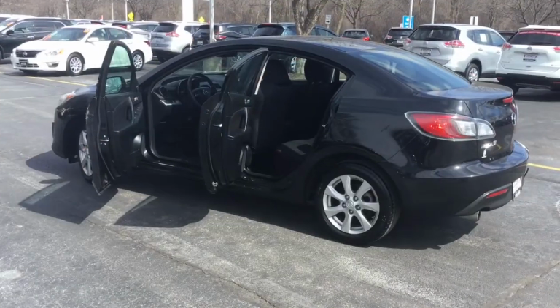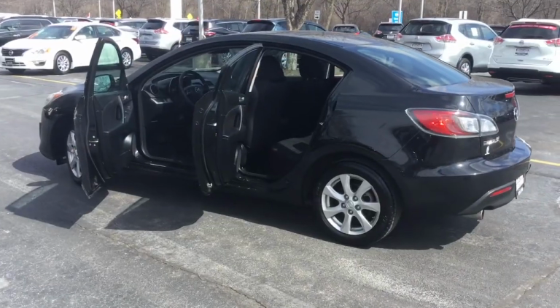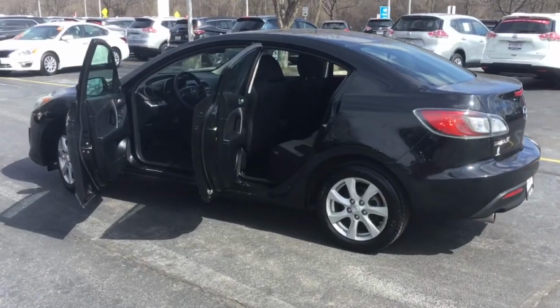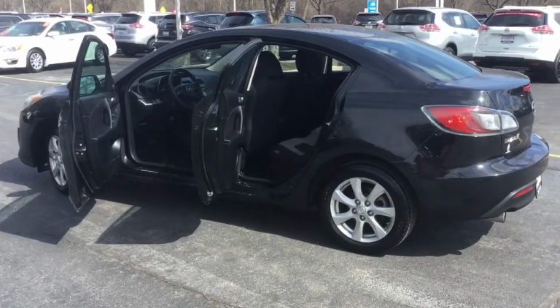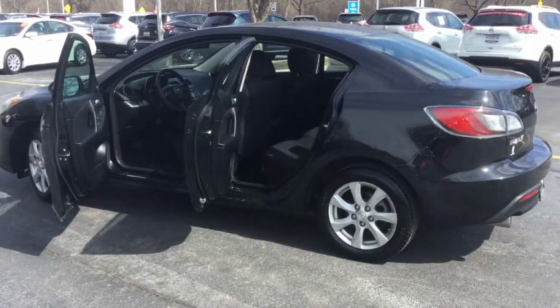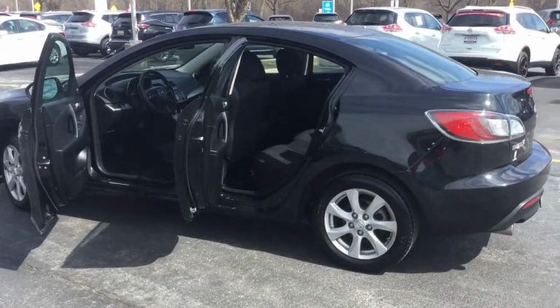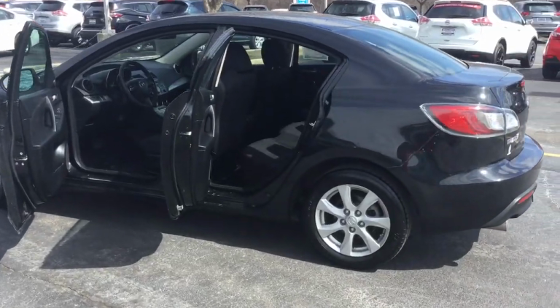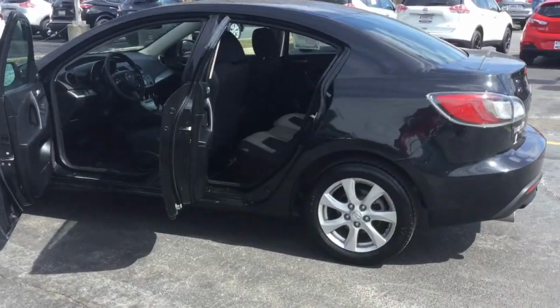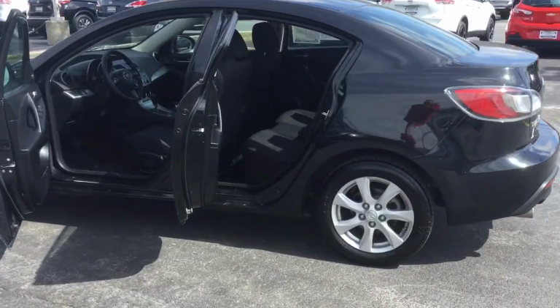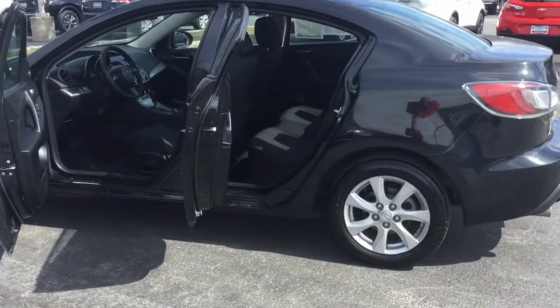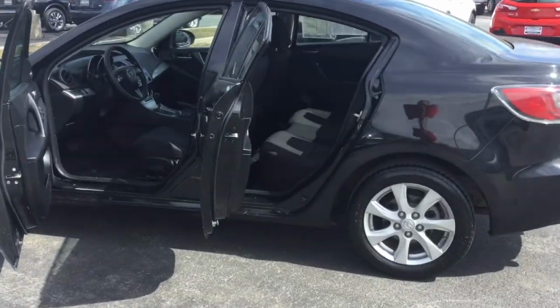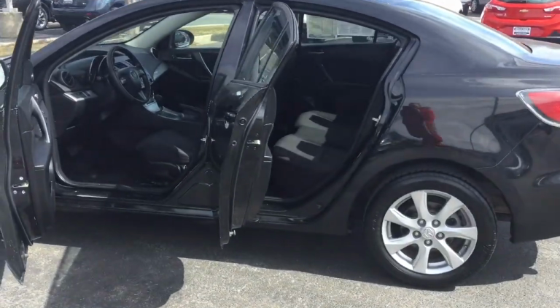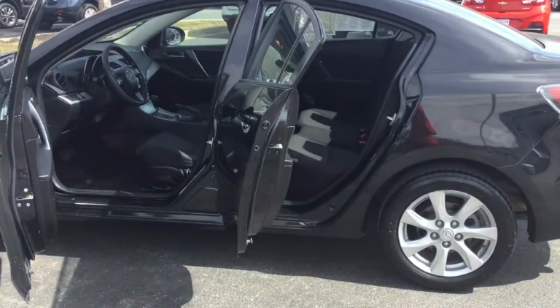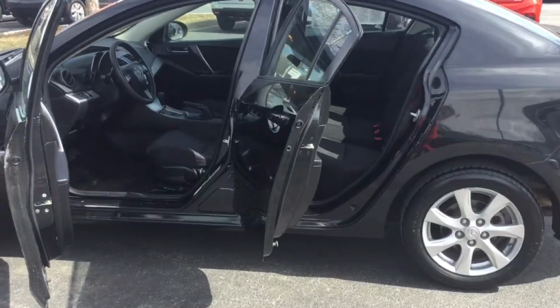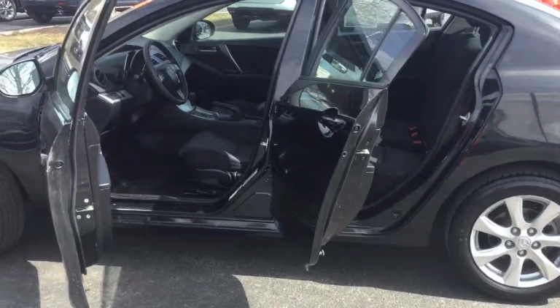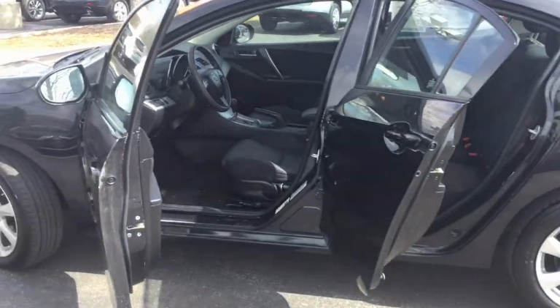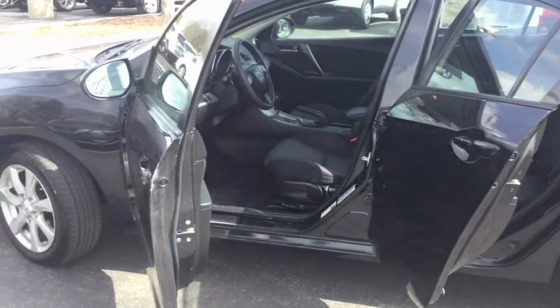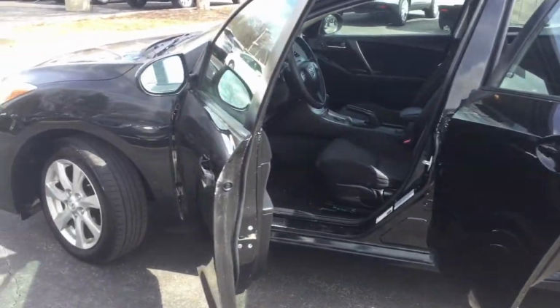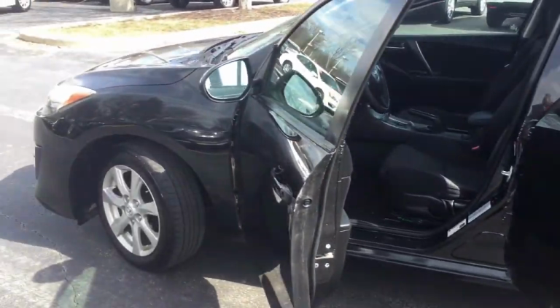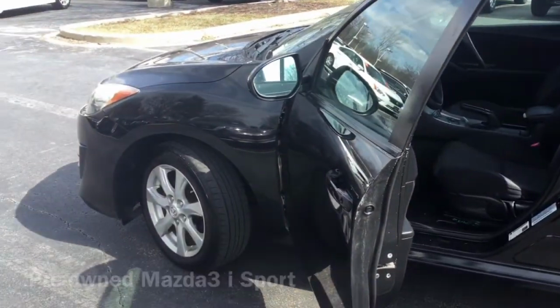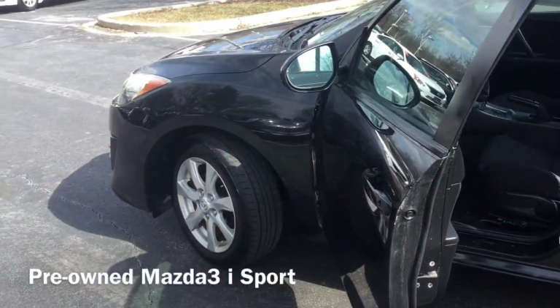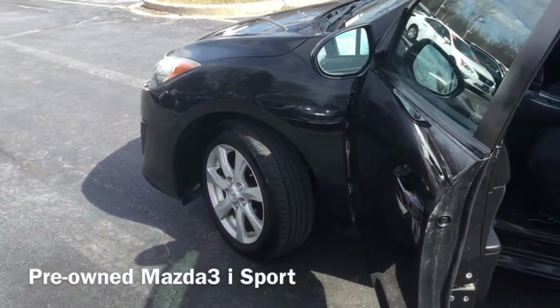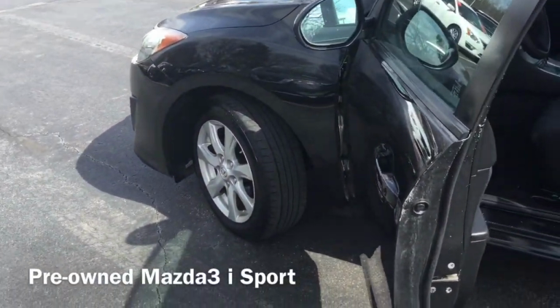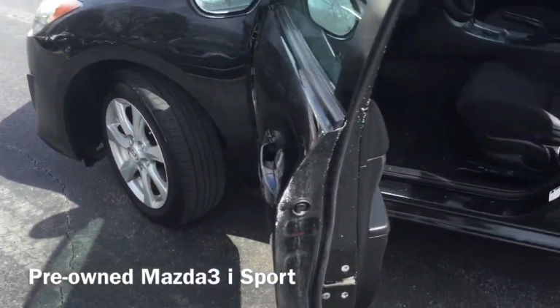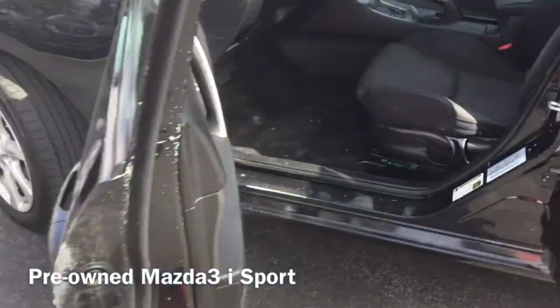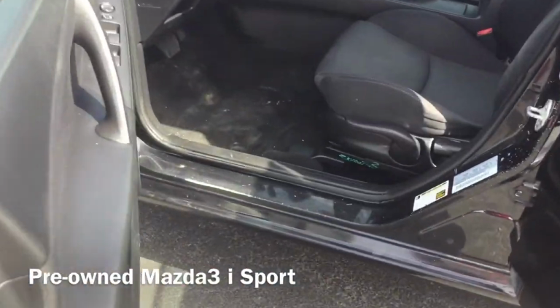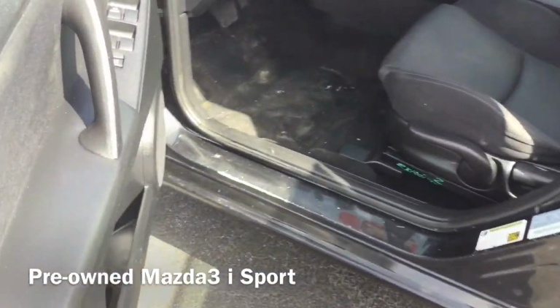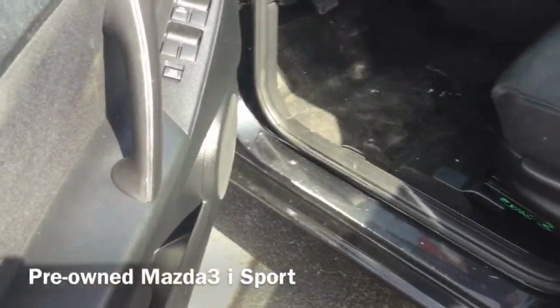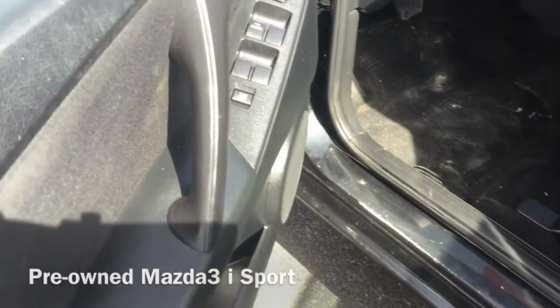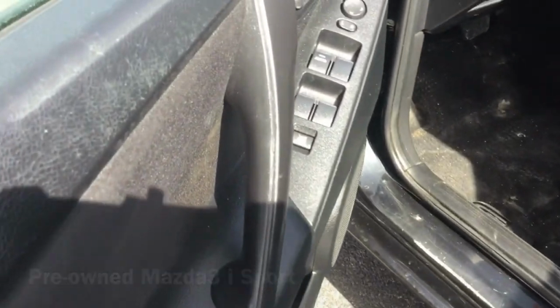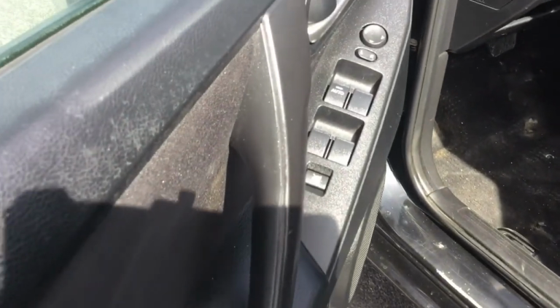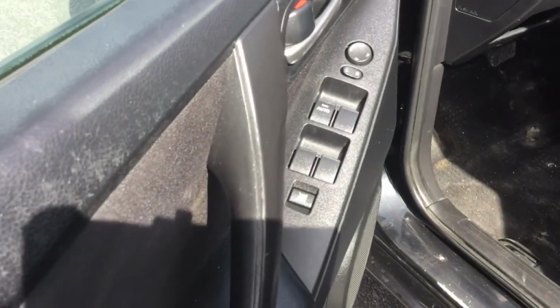Hi, I'm Taylor from Gordie Boucher Nissan of Greenfield, and today I'm really excited because I get to give you a closer look at this pre-owned 2010 Mazda 3i Sport. Let's jump right in.